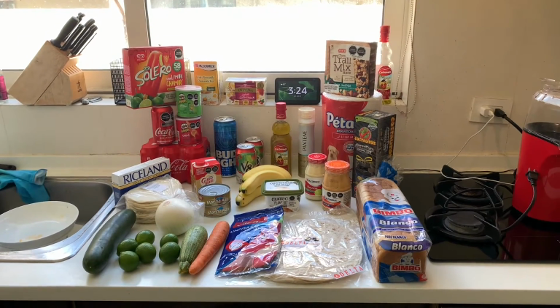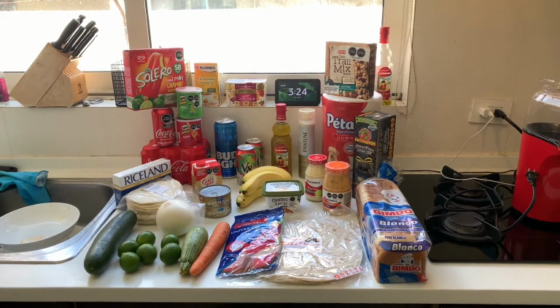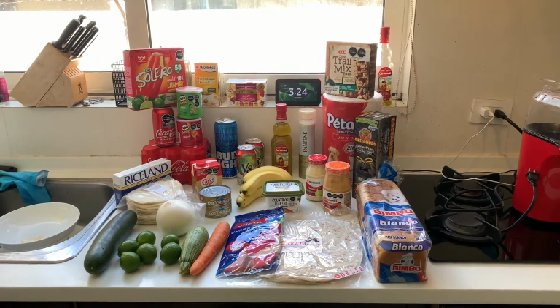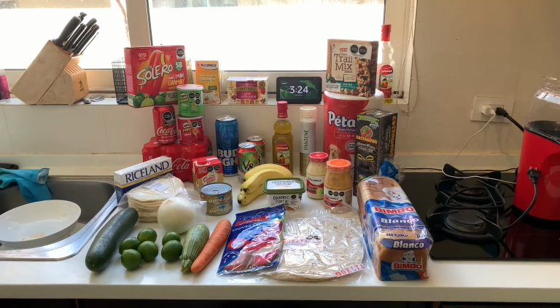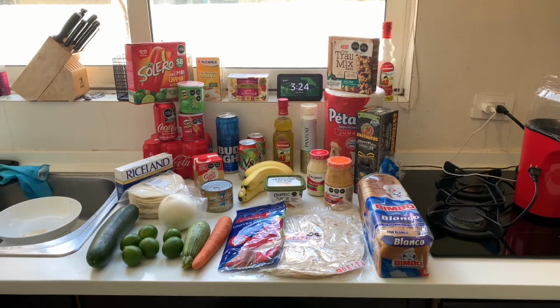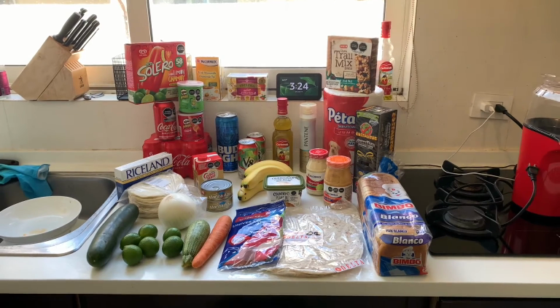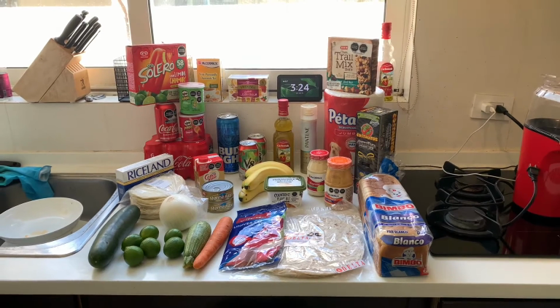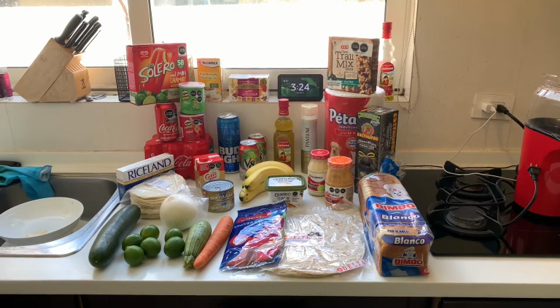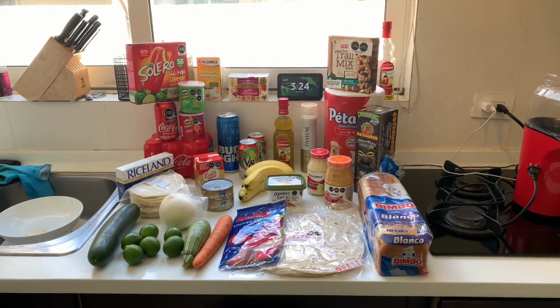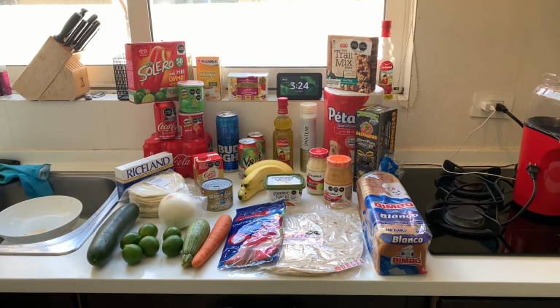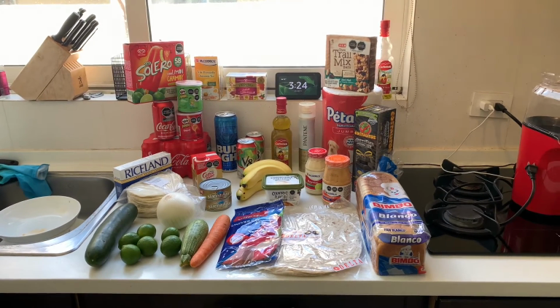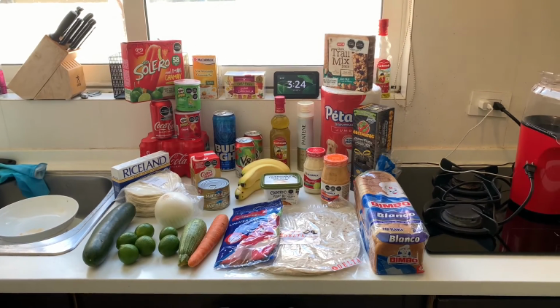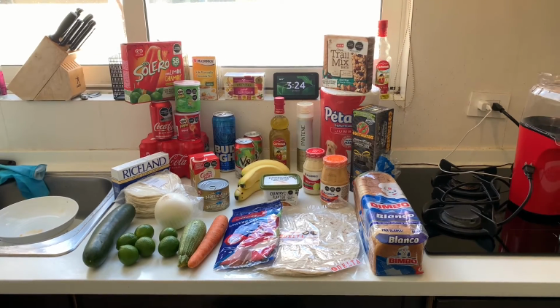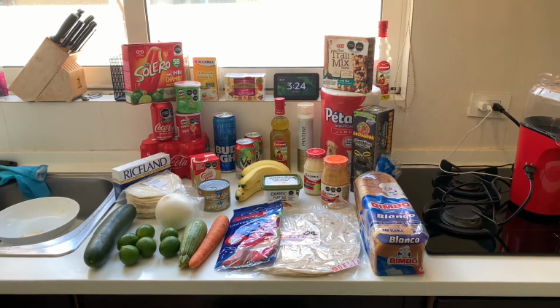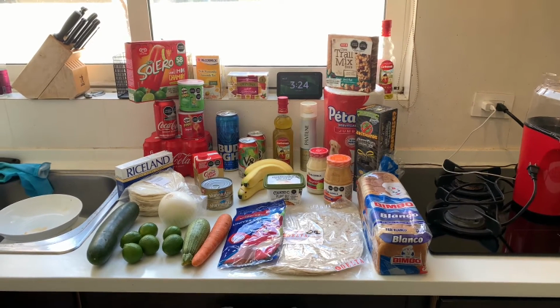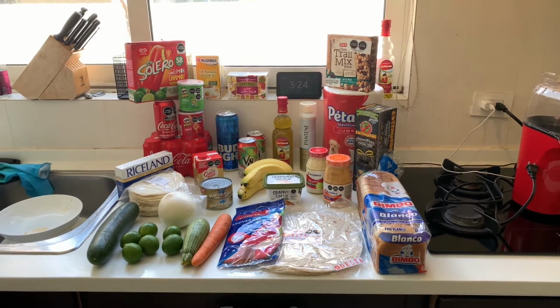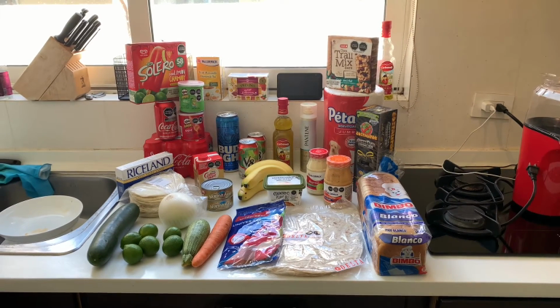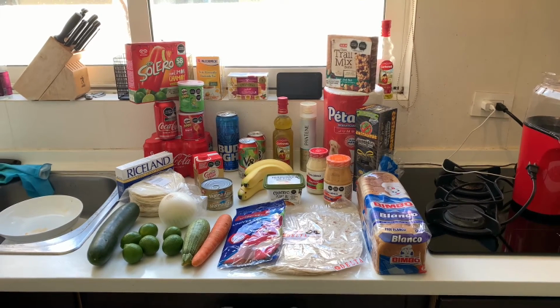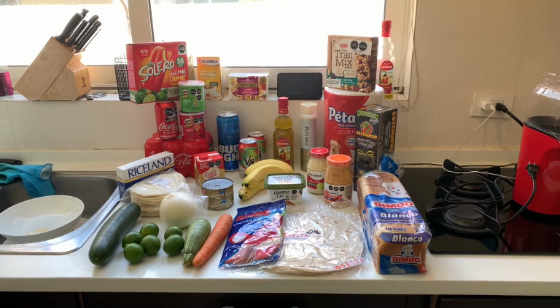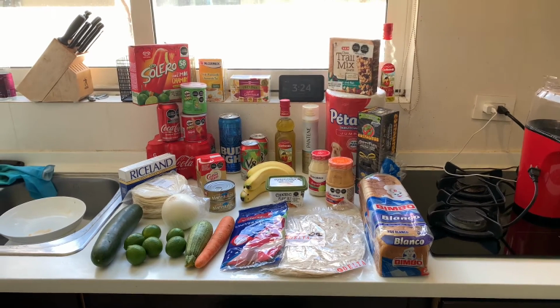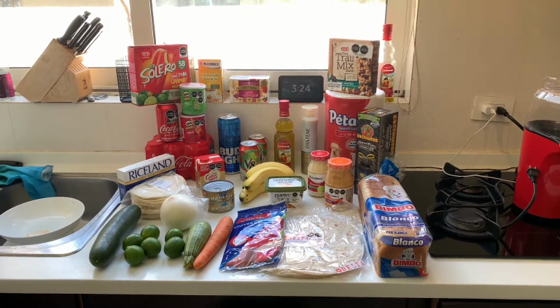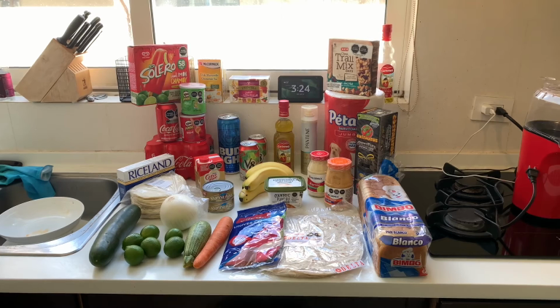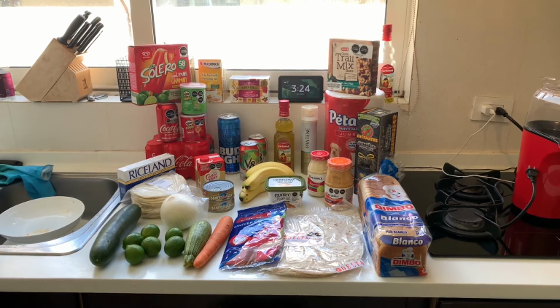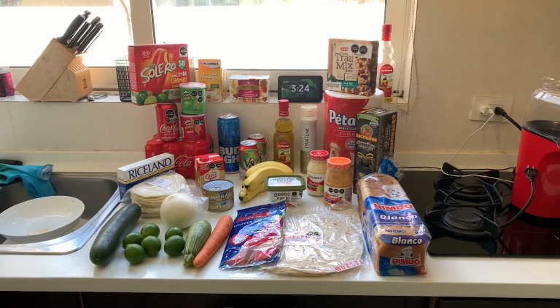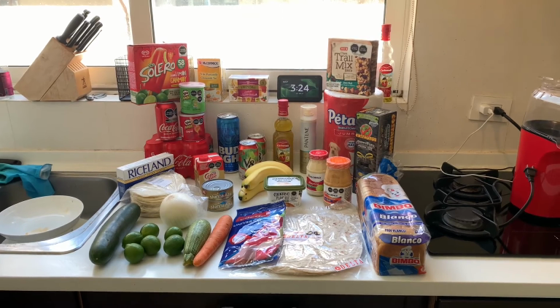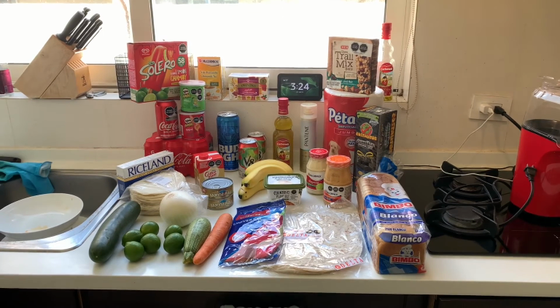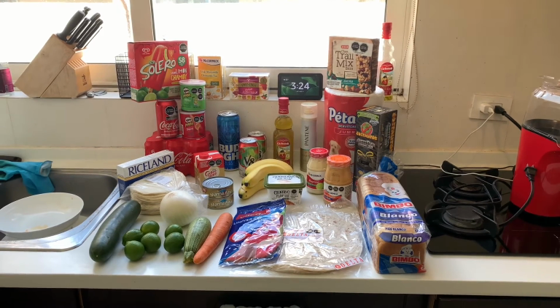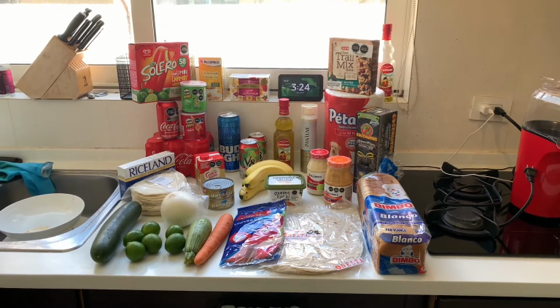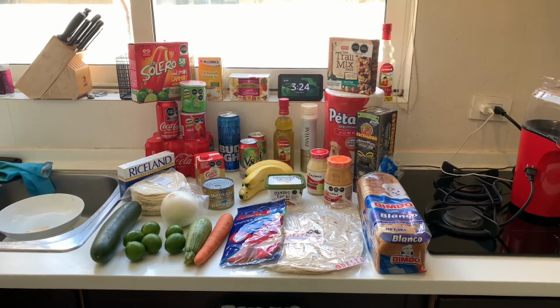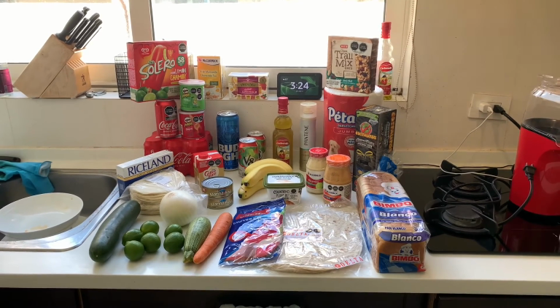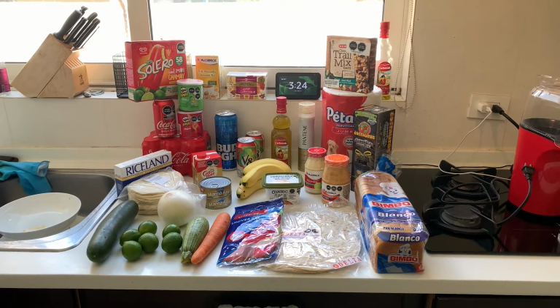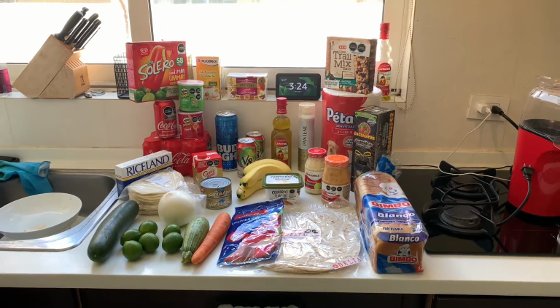Hello everyone and welcome back to my channel. I'm arriving from picking up the groceries at HEV and I'm going to show you what I got.